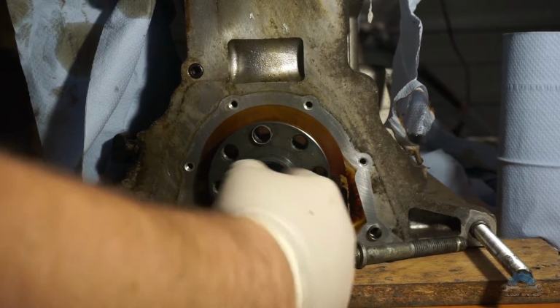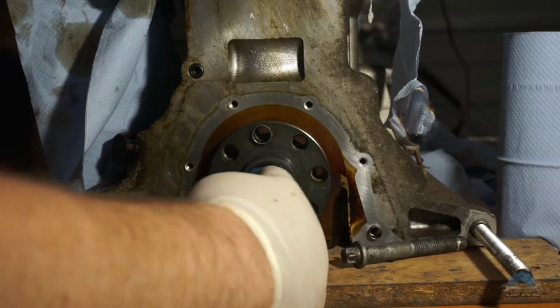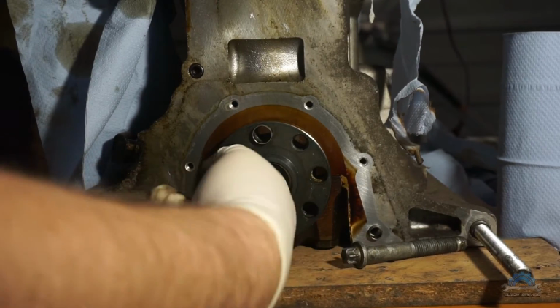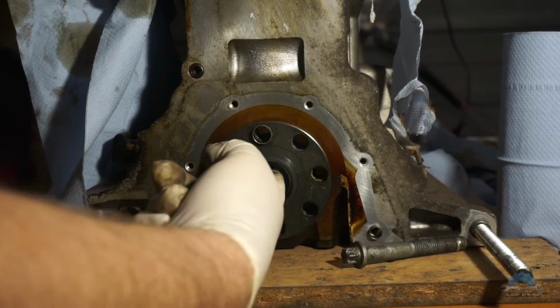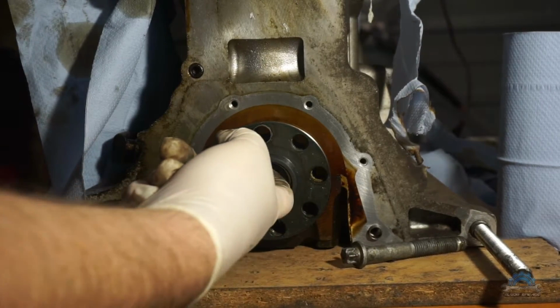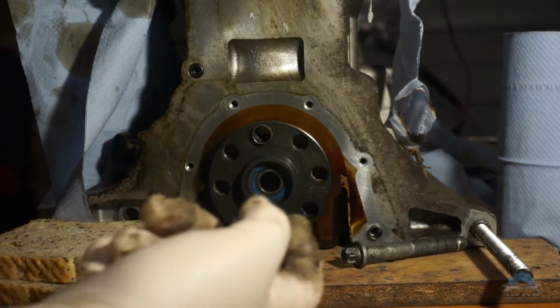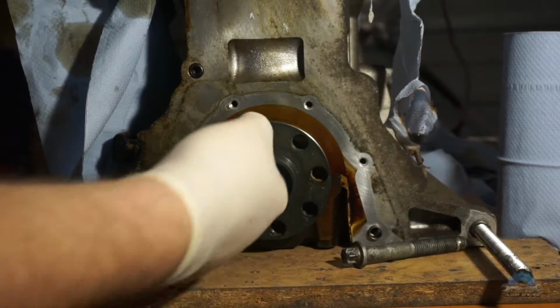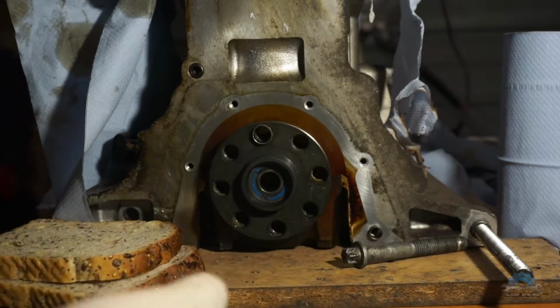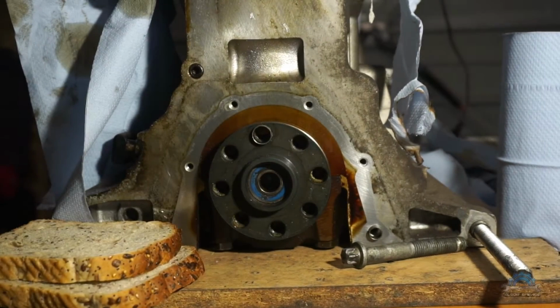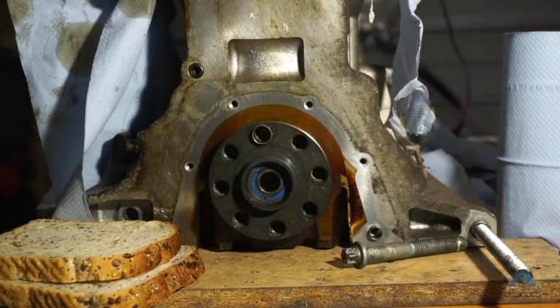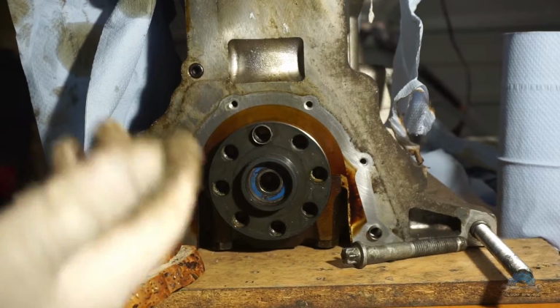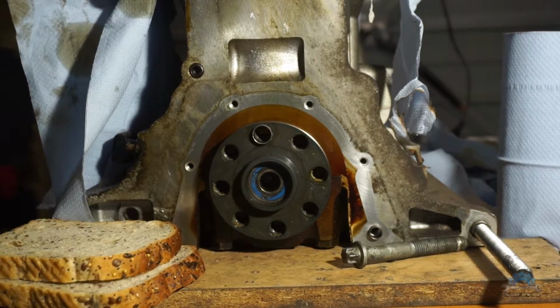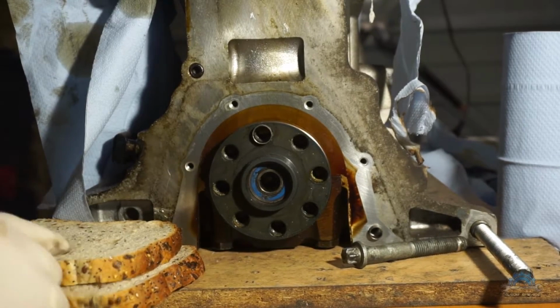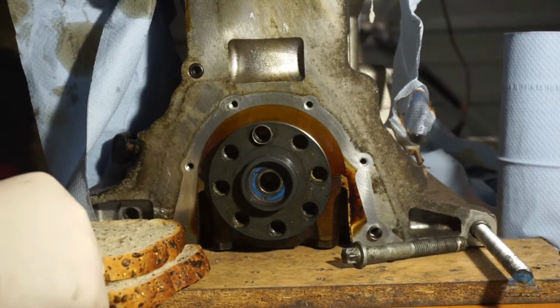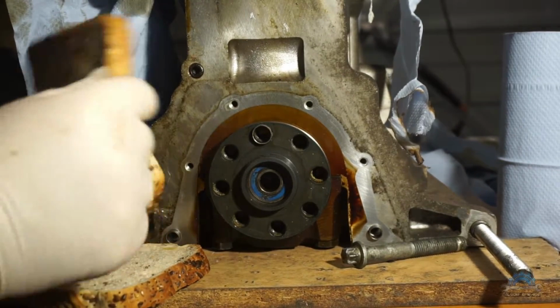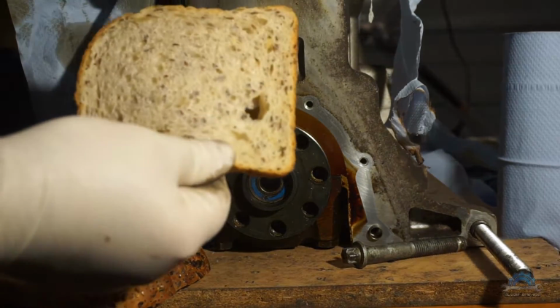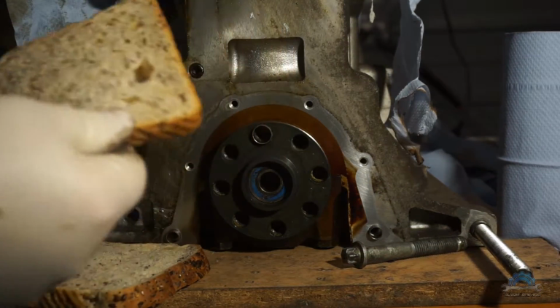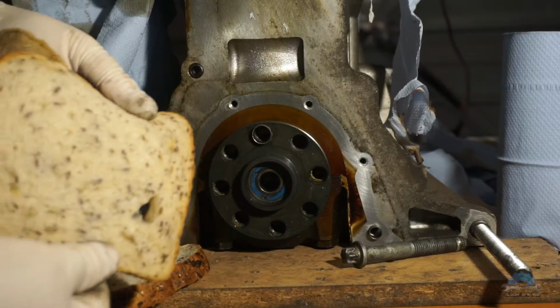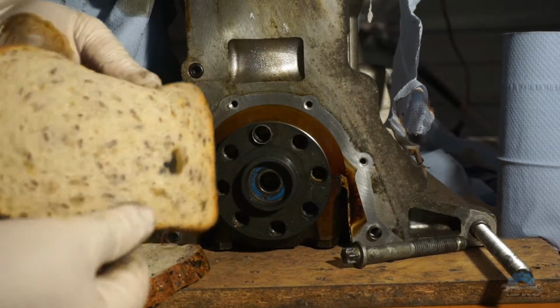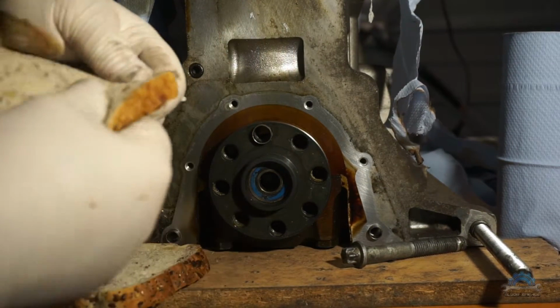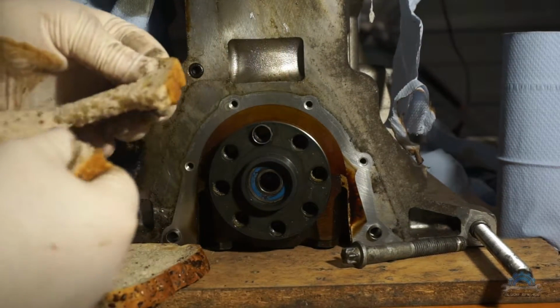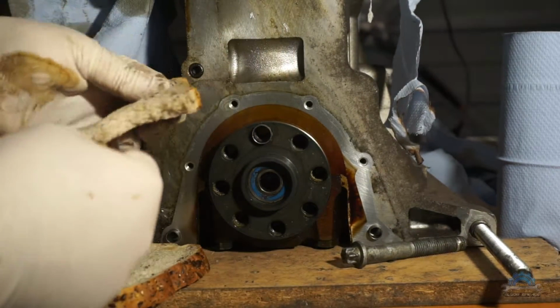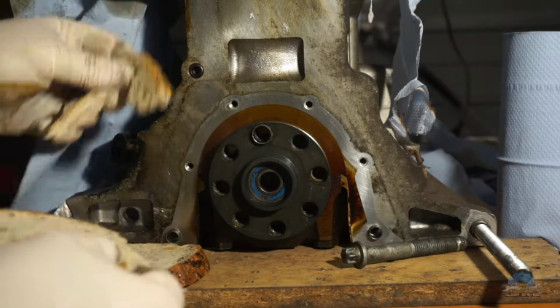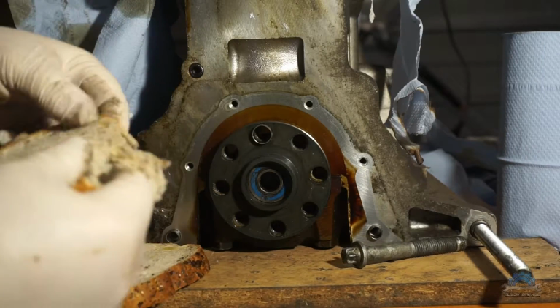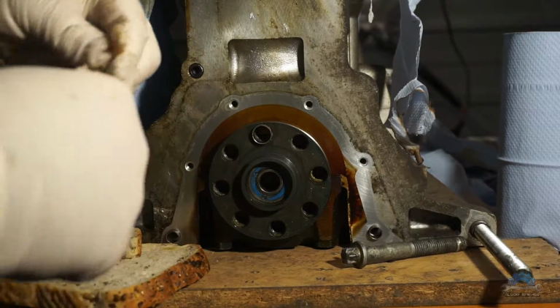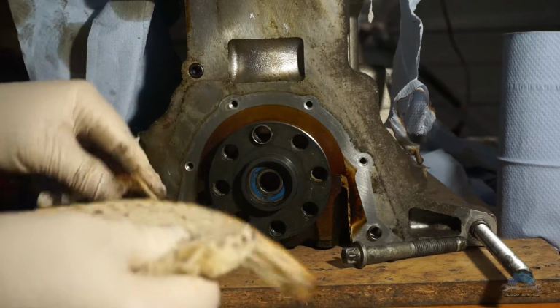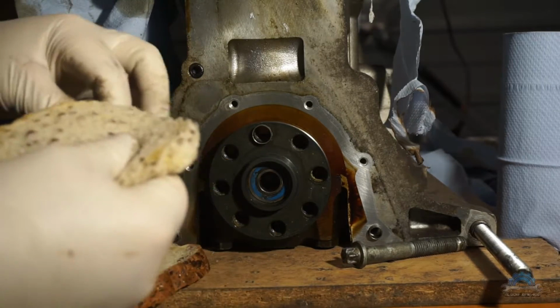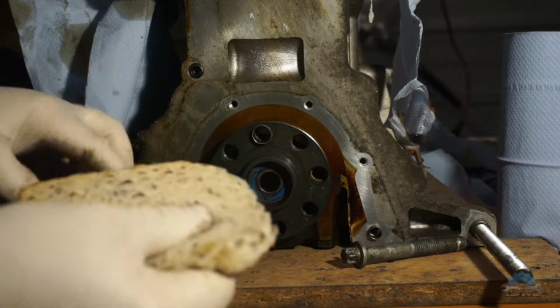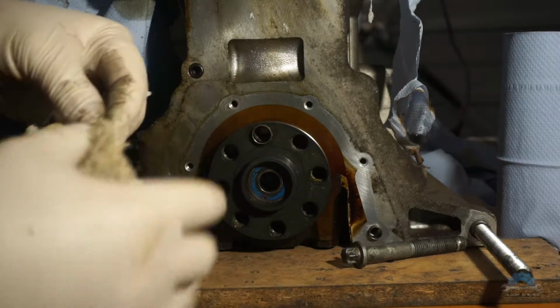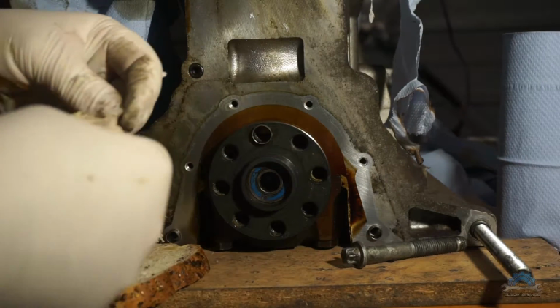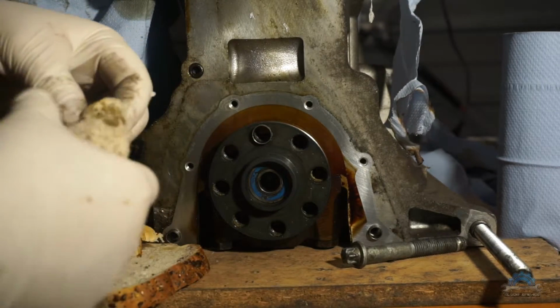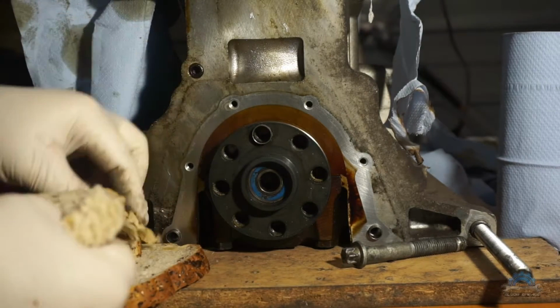How to do it without a special tool — the perfect tool would be a puller to put inside and push it out. But if you don't have that tool, you can use bread. This is toast bread, or any bread will work.